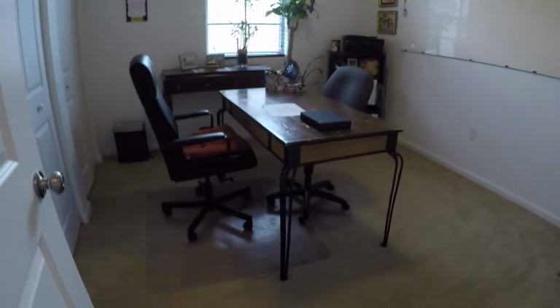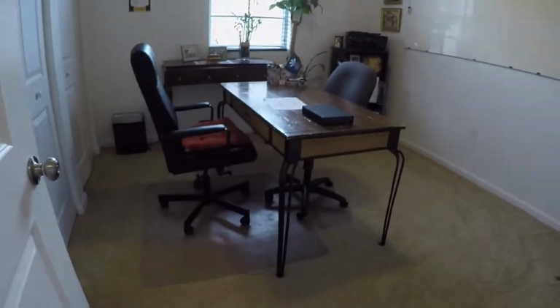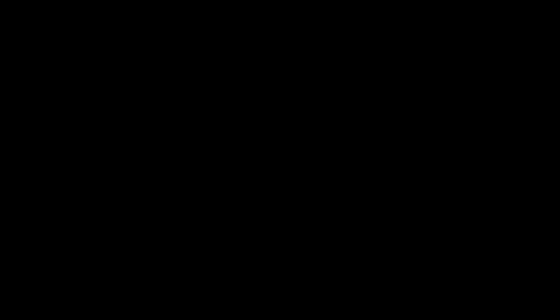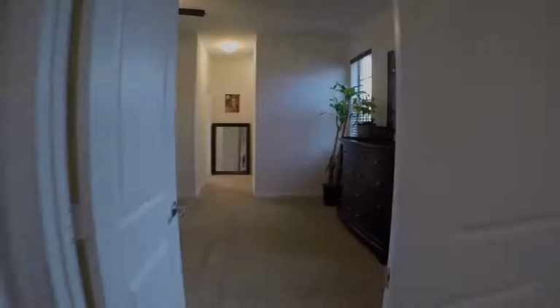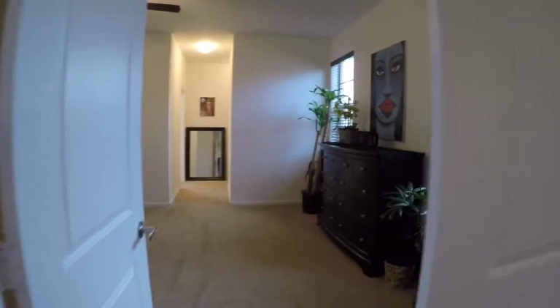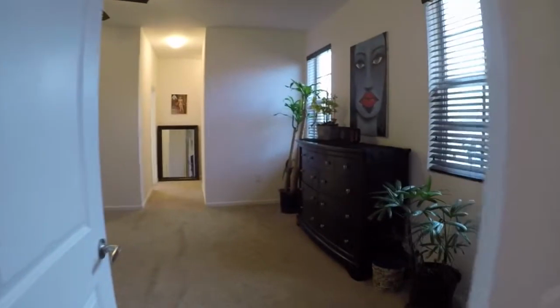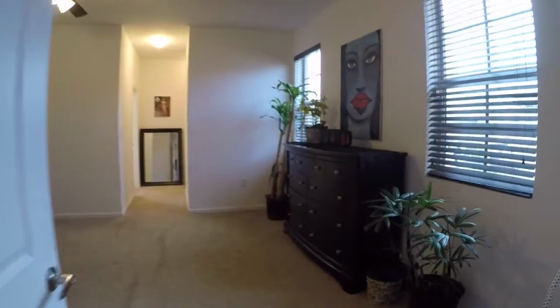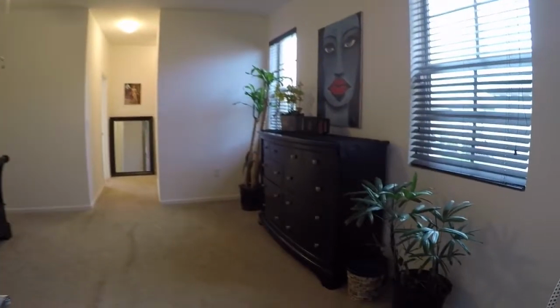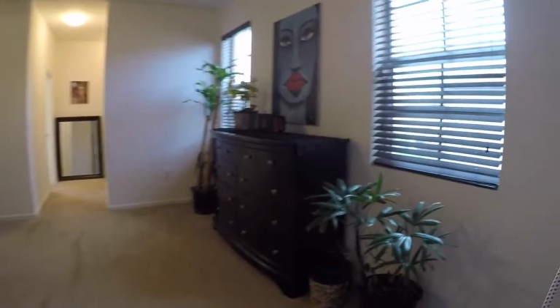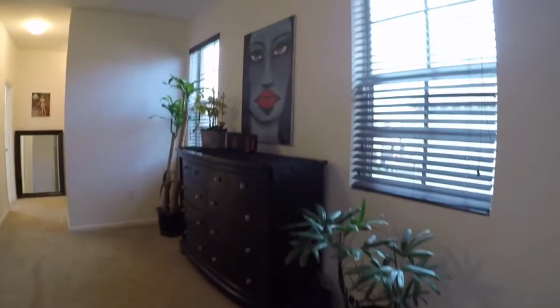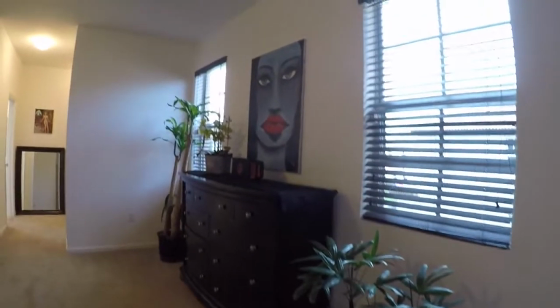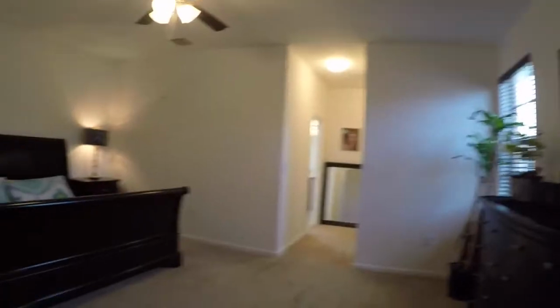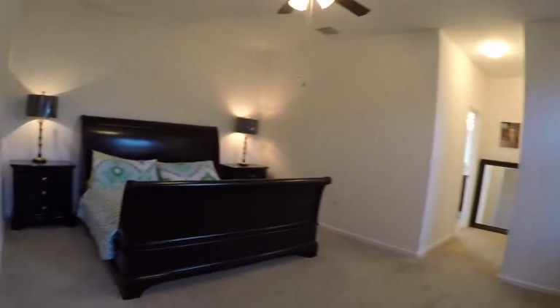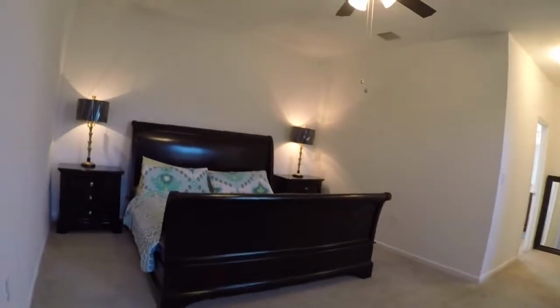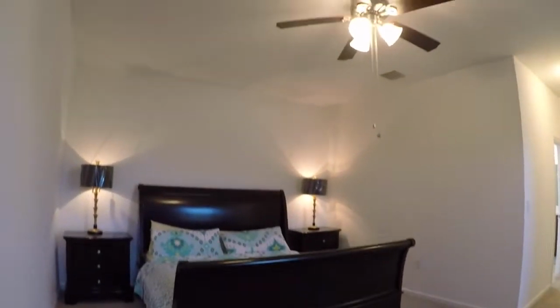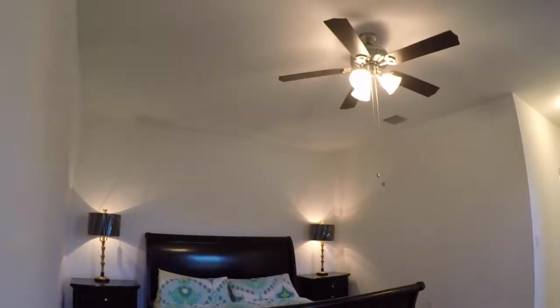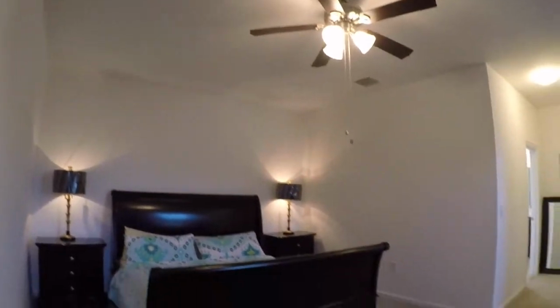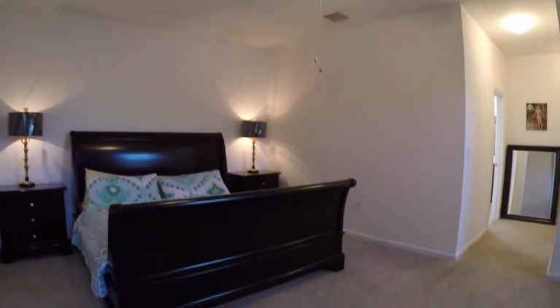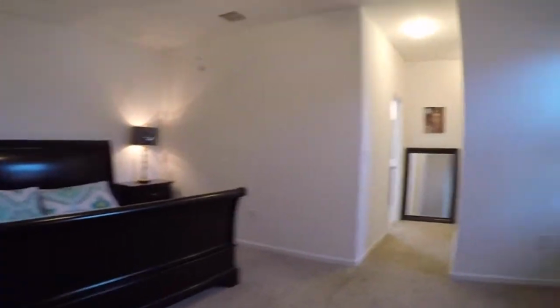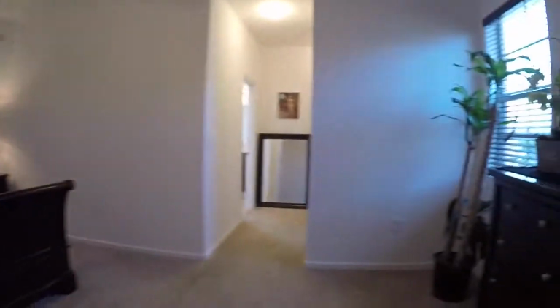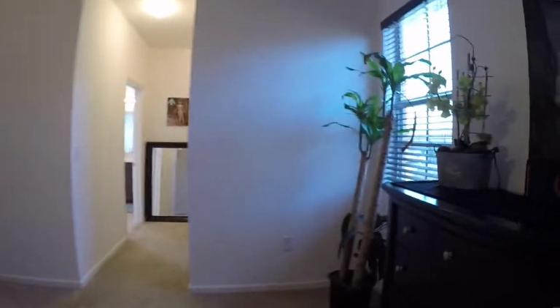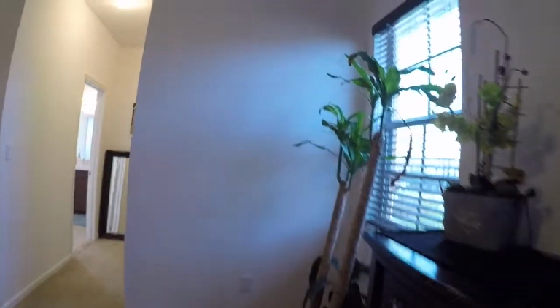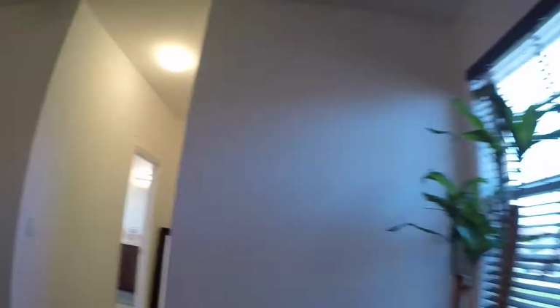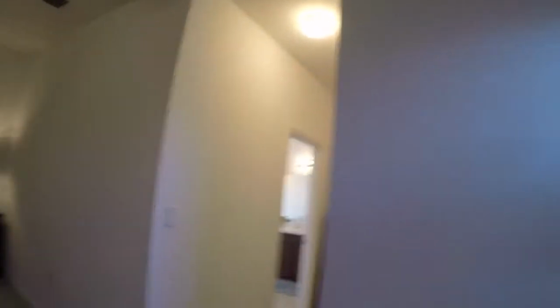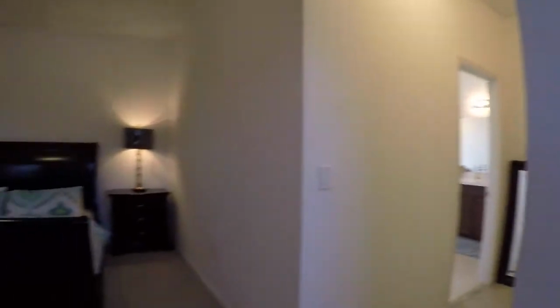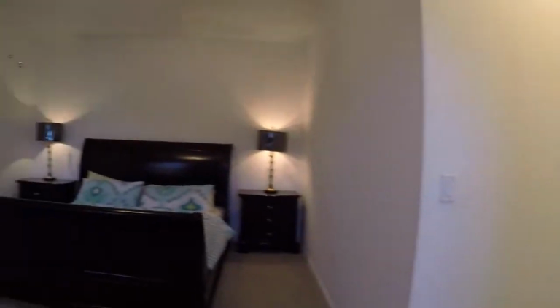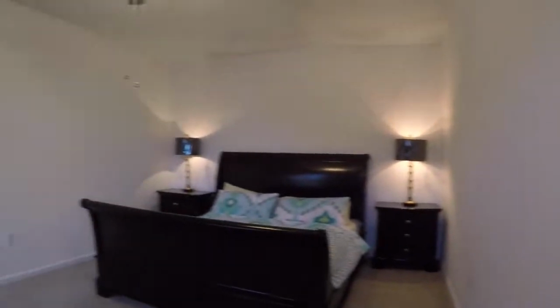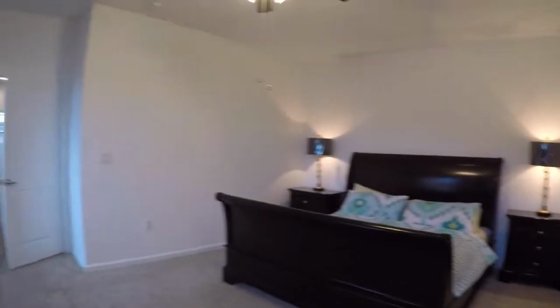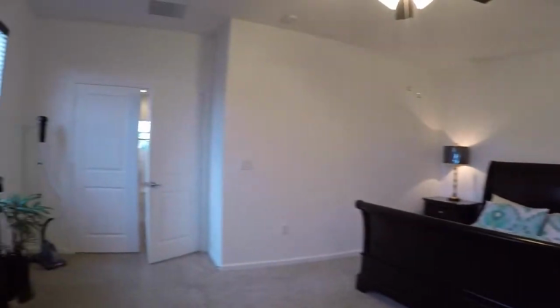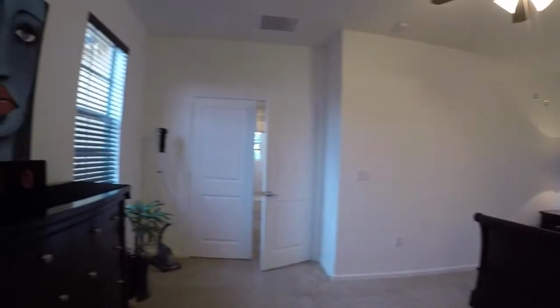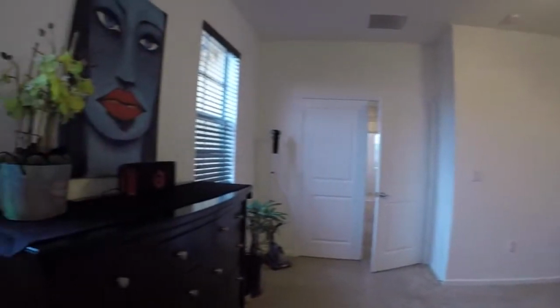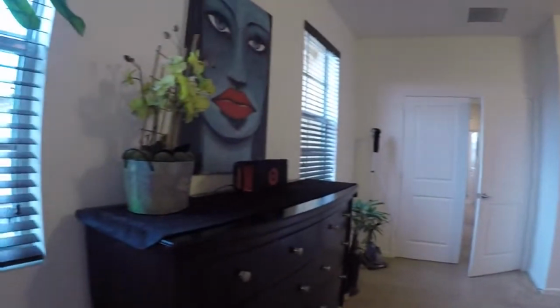Now the master bedroom has a double door entry, very spacious — about 17 by 13 feet — and again you can see how bright the room is with all the windows throughout the house.